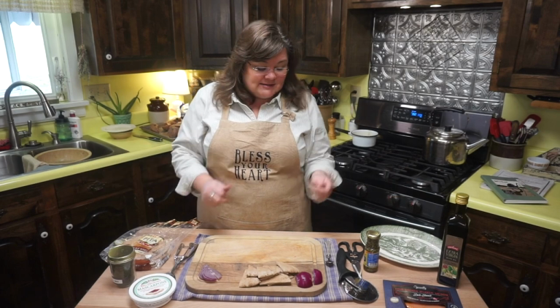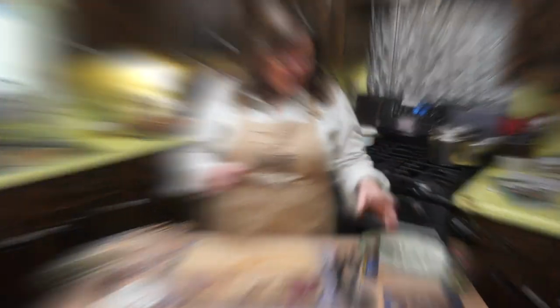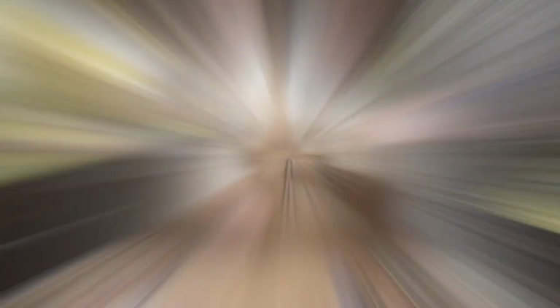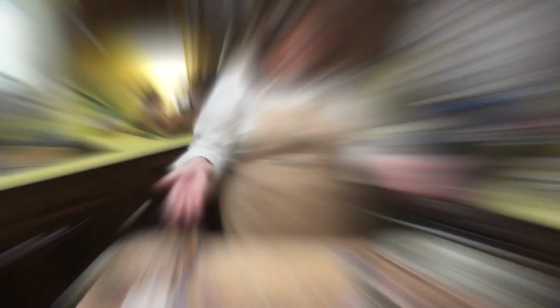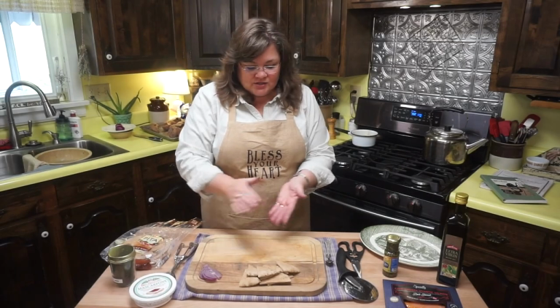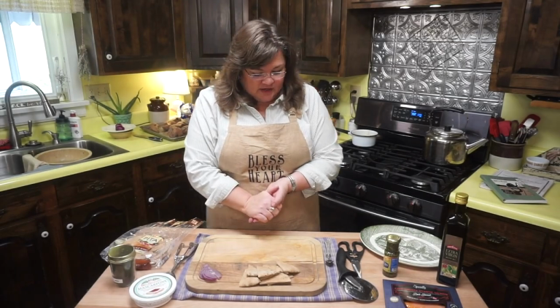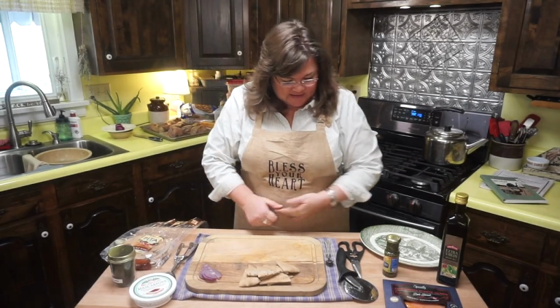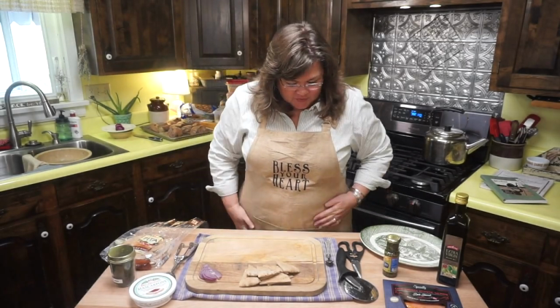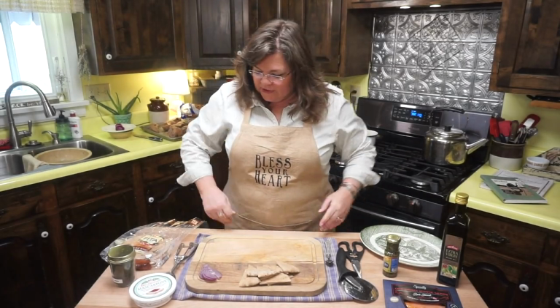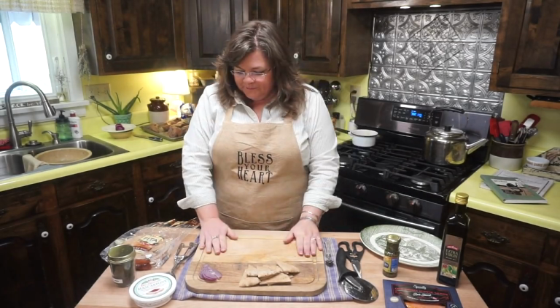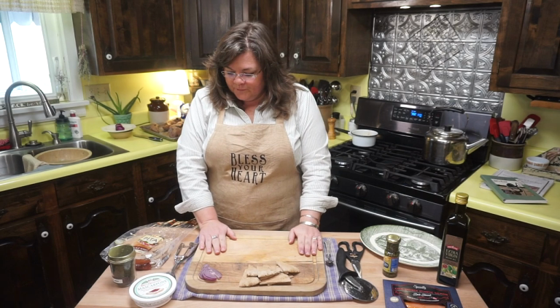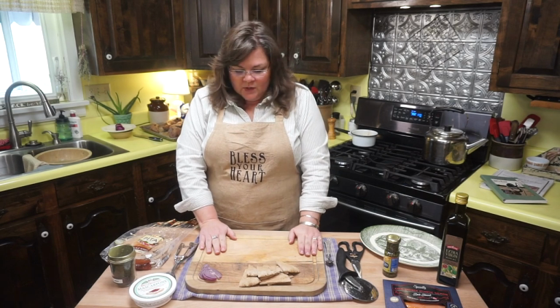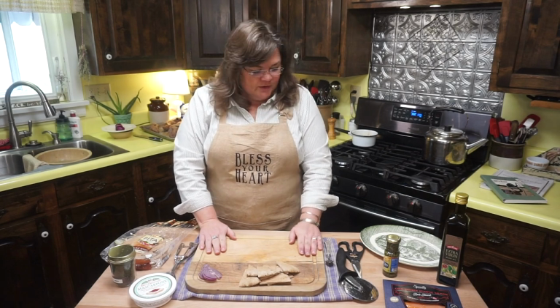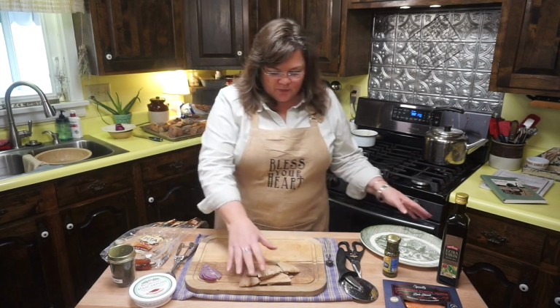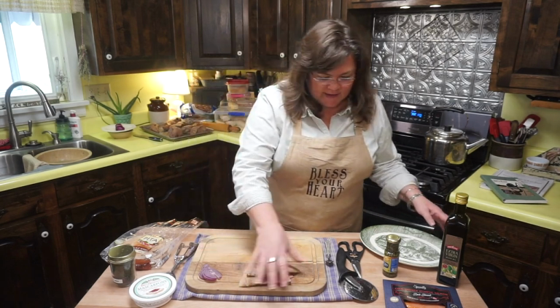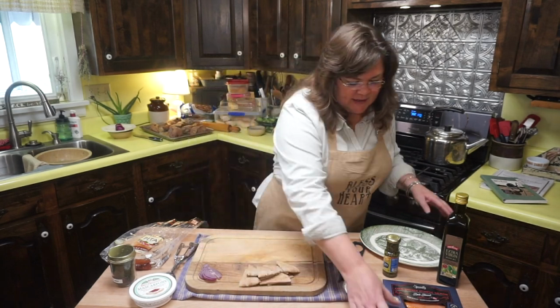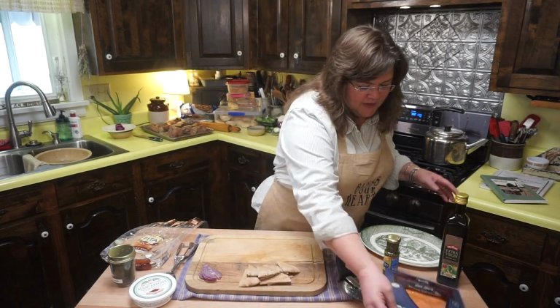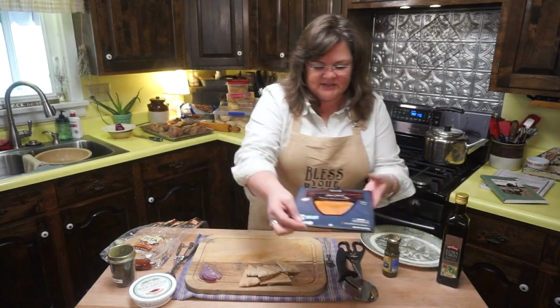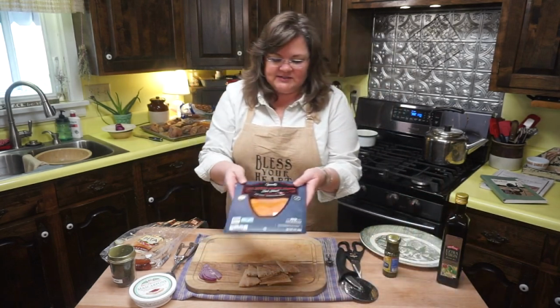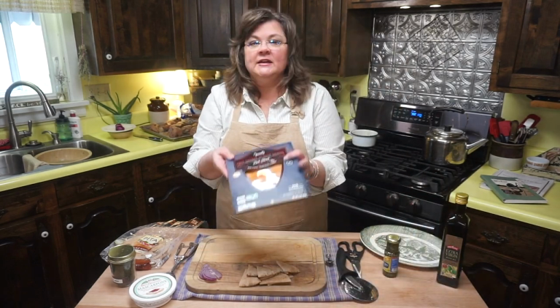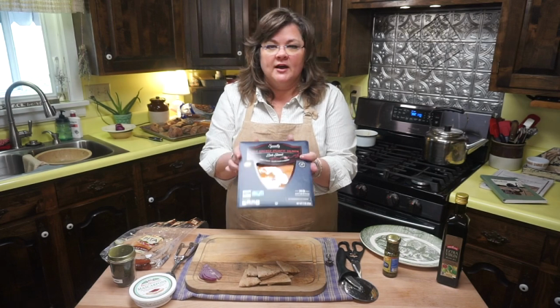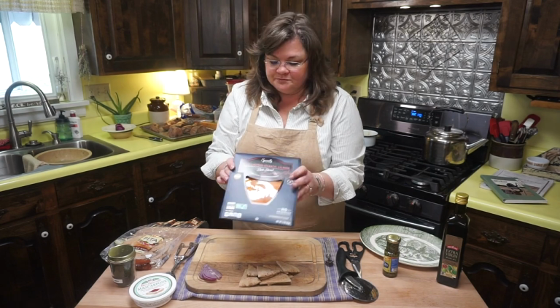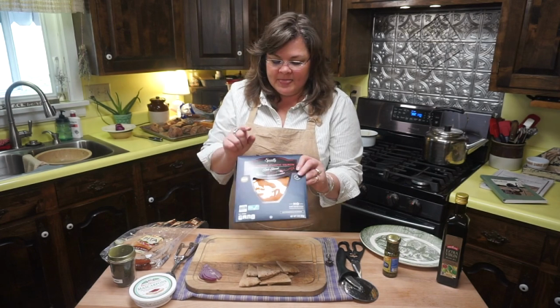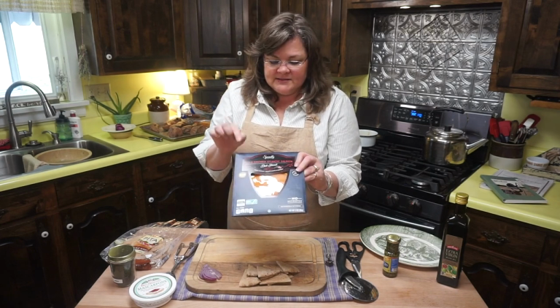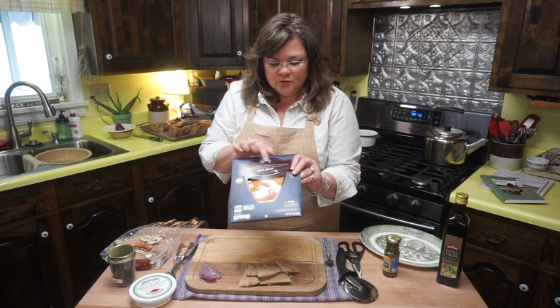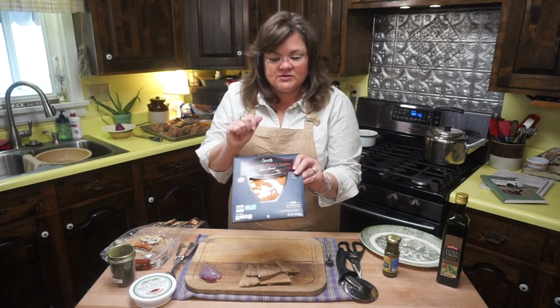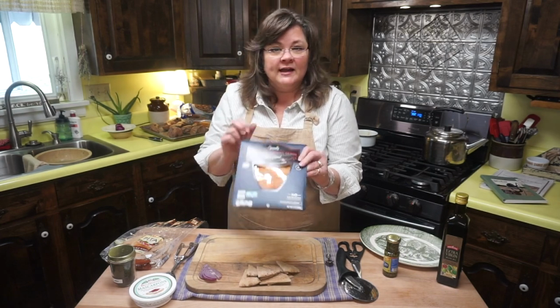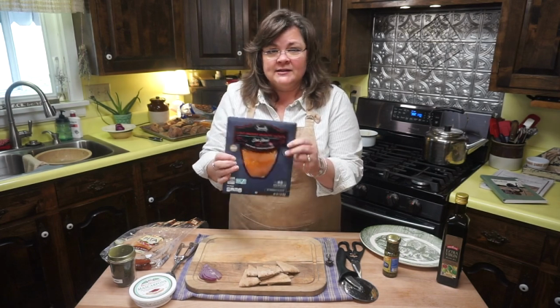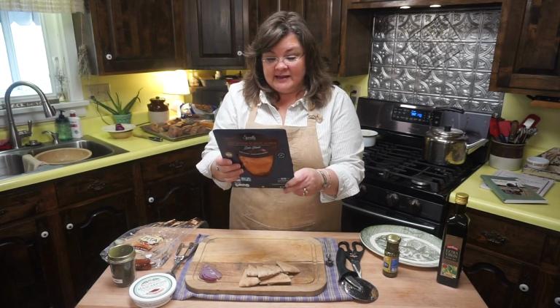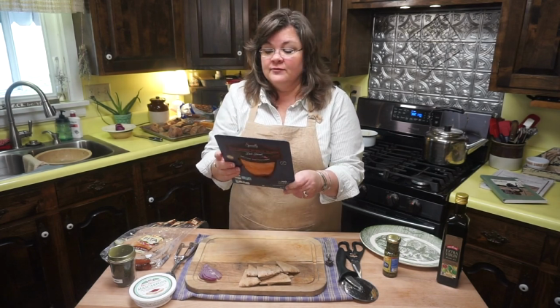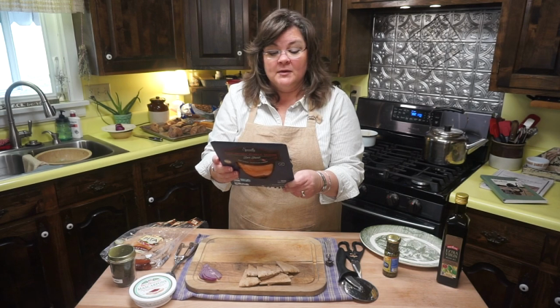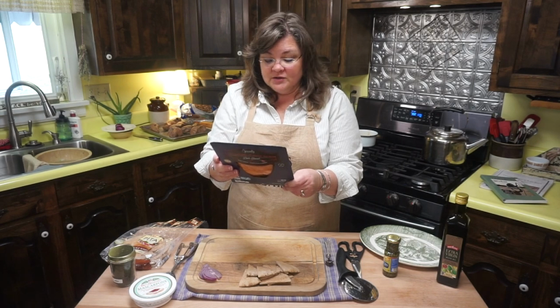It's not hard. I've already sliced our red onion, so here's what we're going to do. We are going to go ahead and open our salmon. Let's talk about each item.